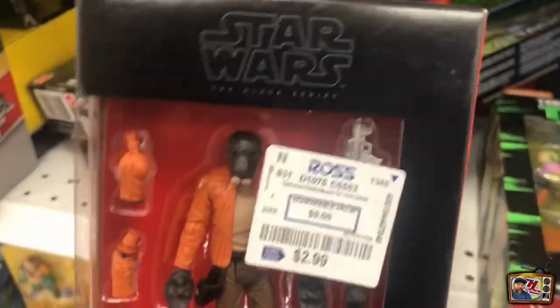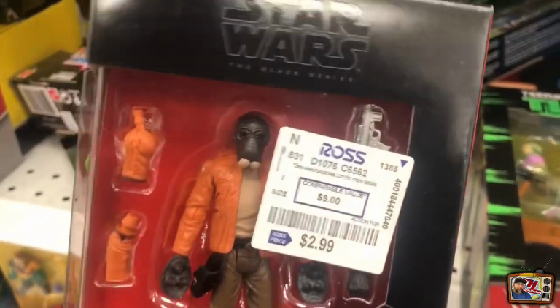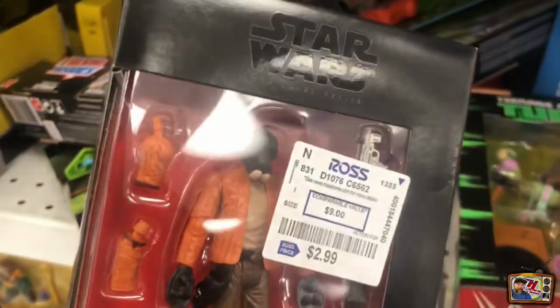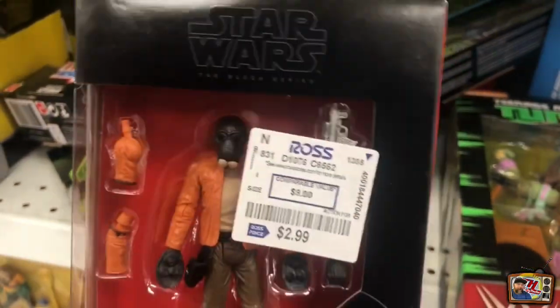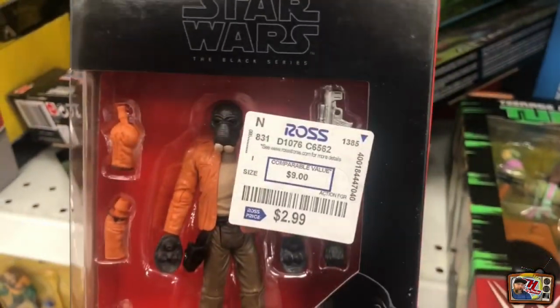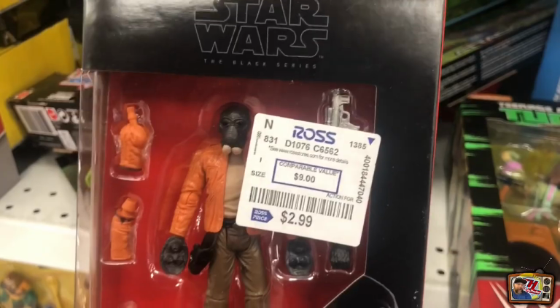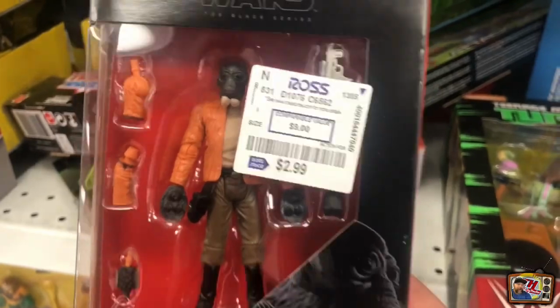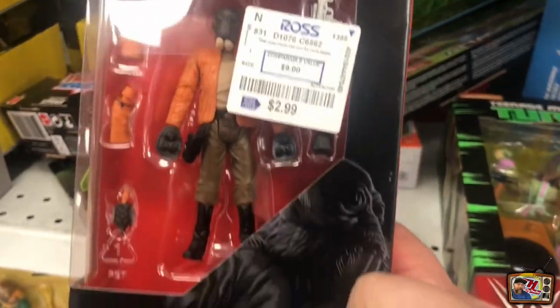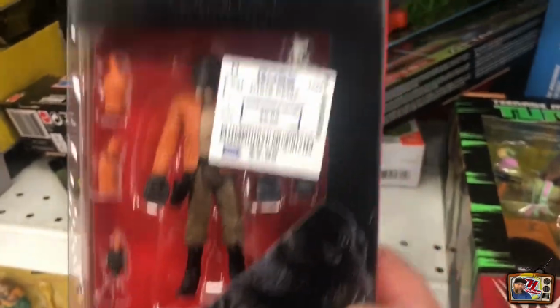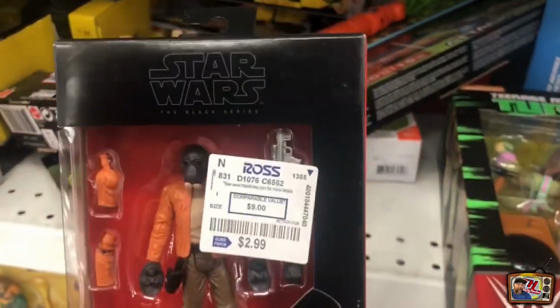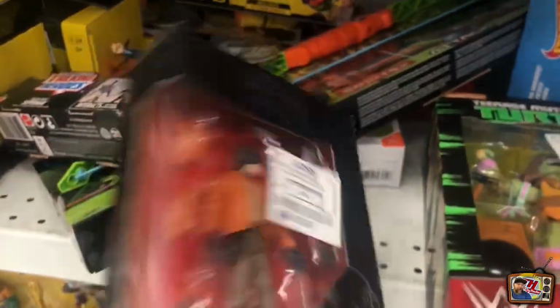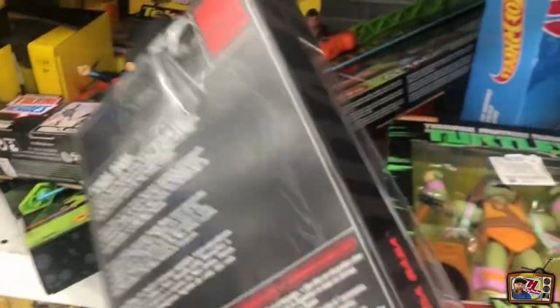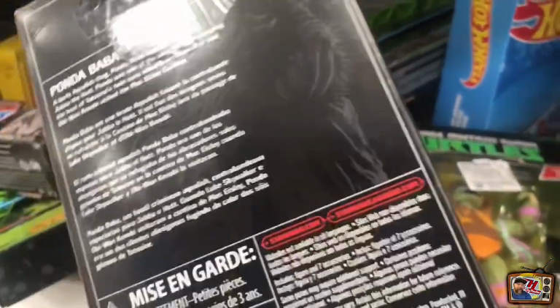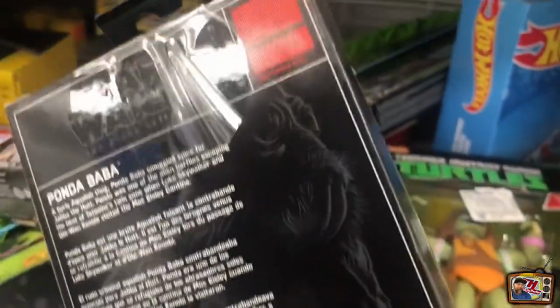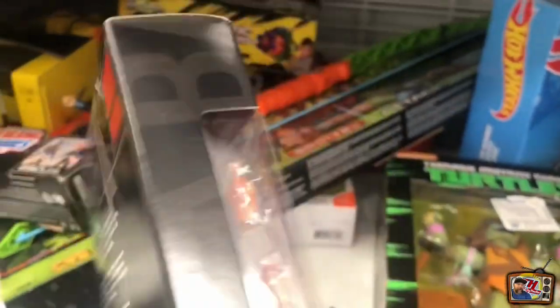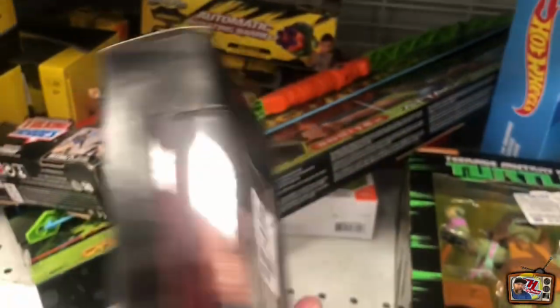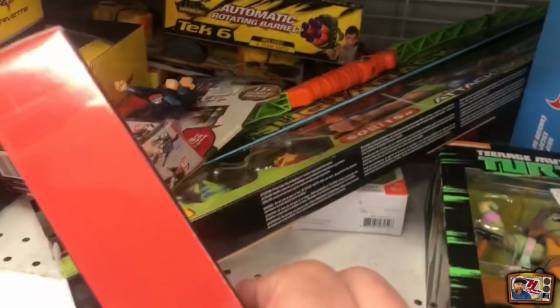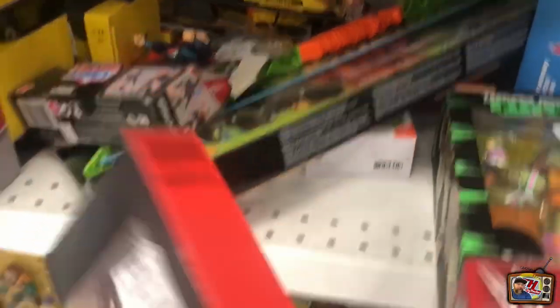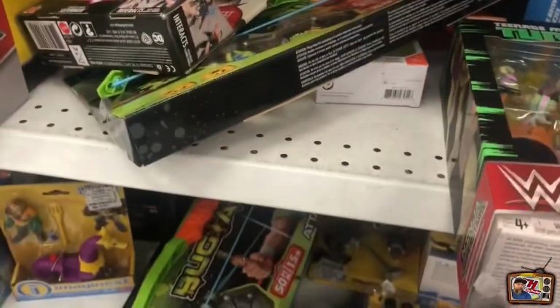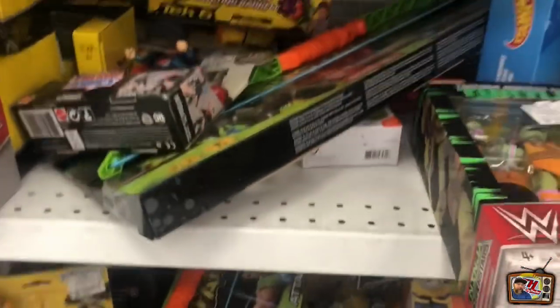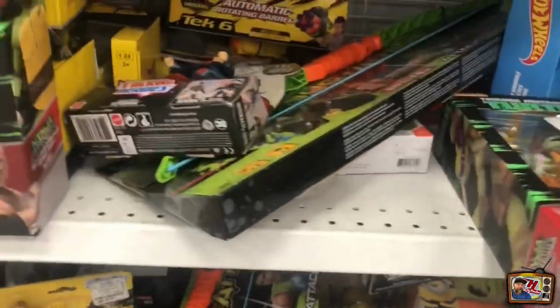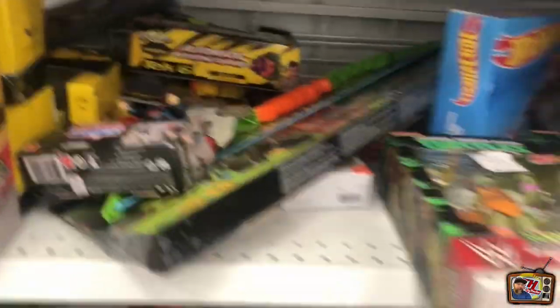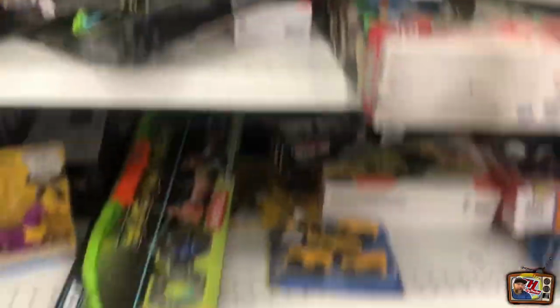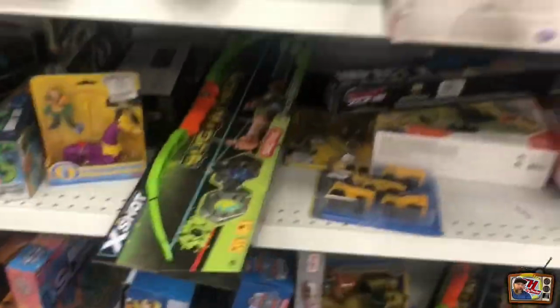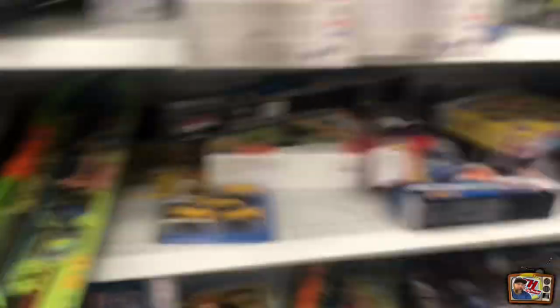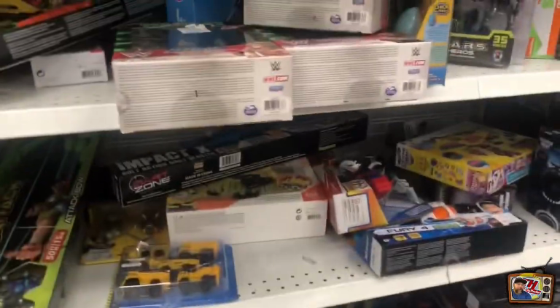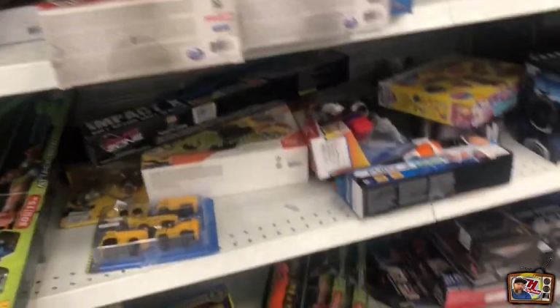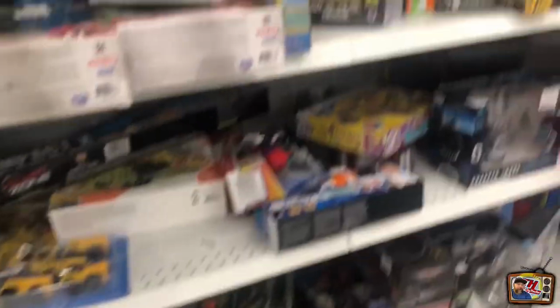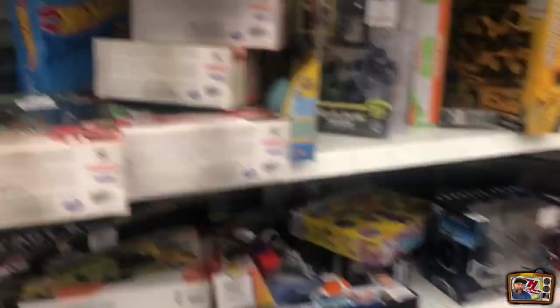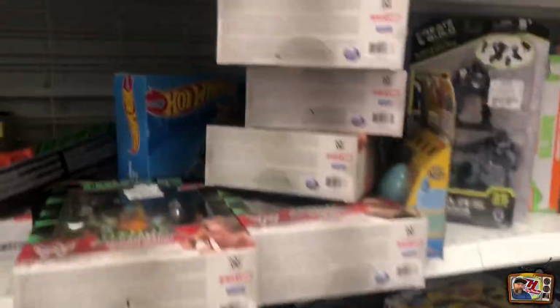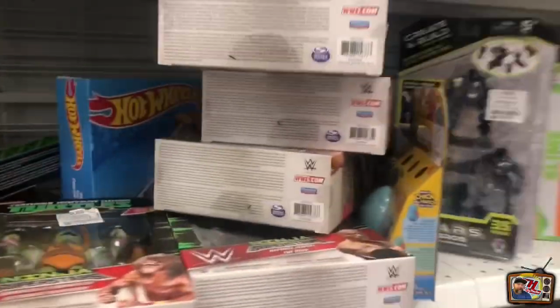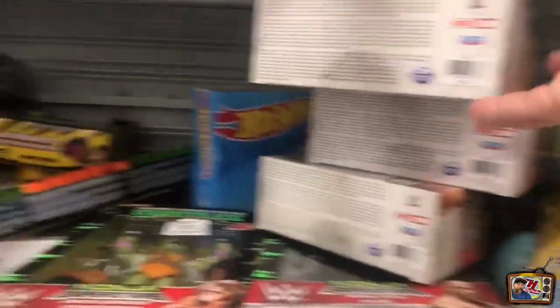We got some three and three quarter inch black series. That's cool to see them here. This one's in good shape actually. And it looks like they have the entire wave two of the turtles, so that's cool as well. If anybody's looking for them, maybe they're circulating again here.